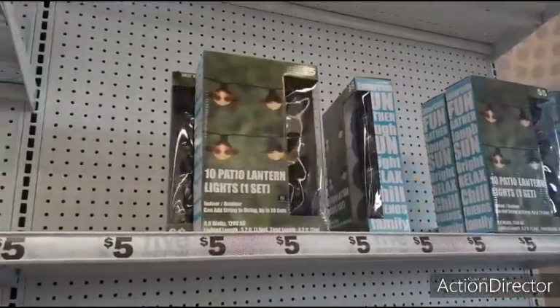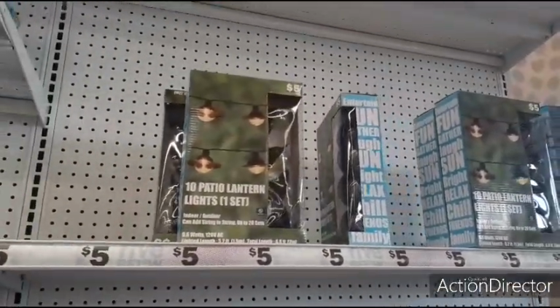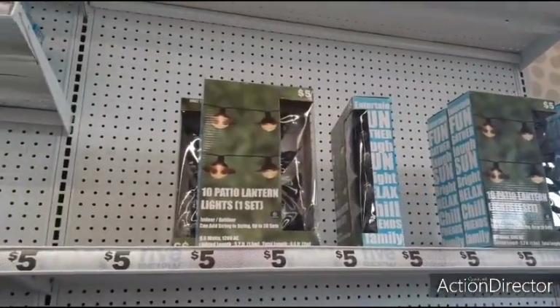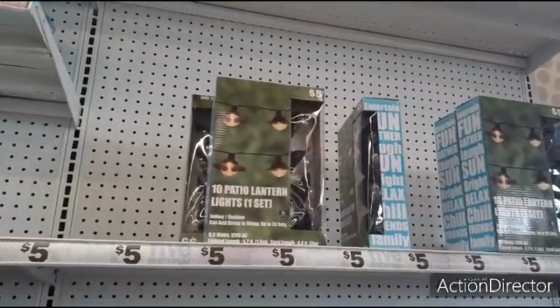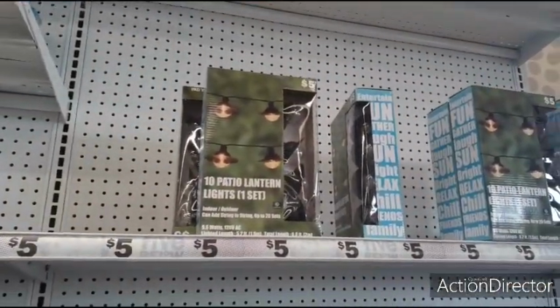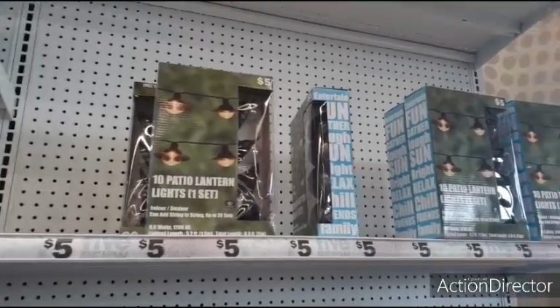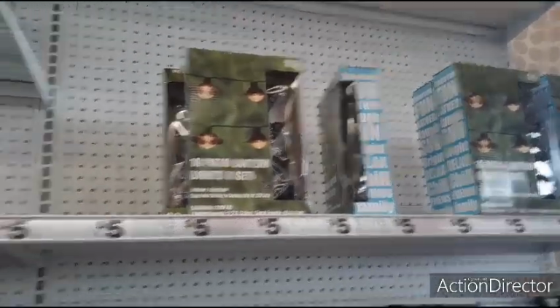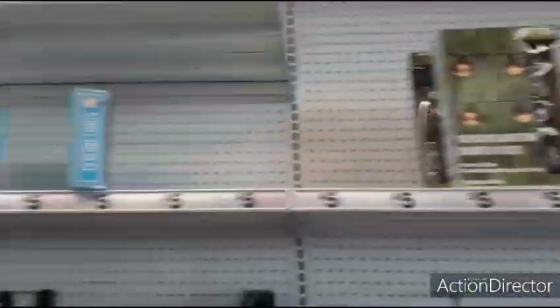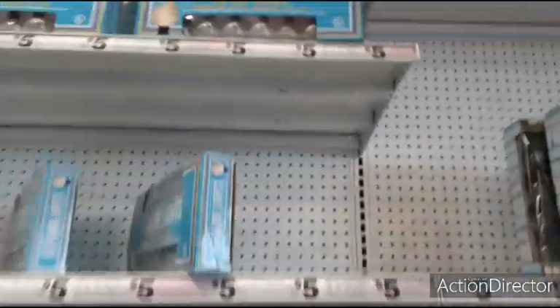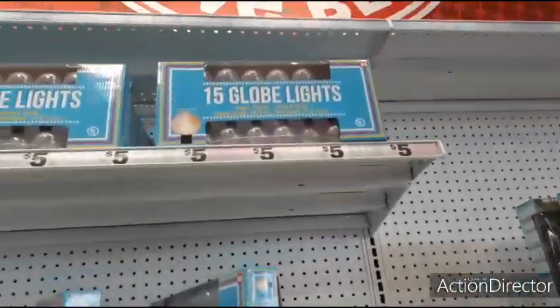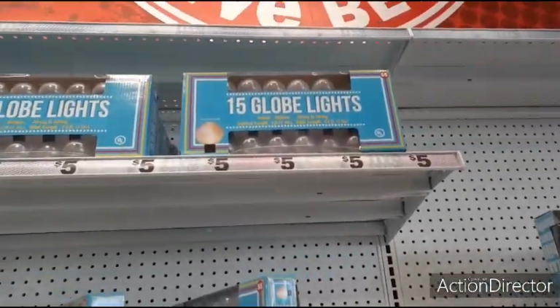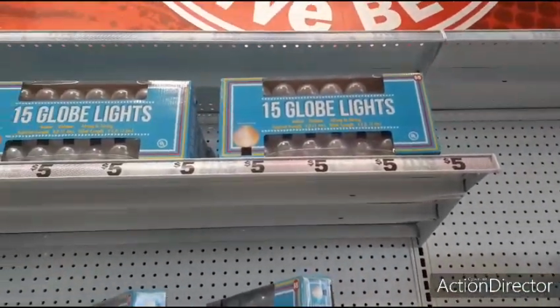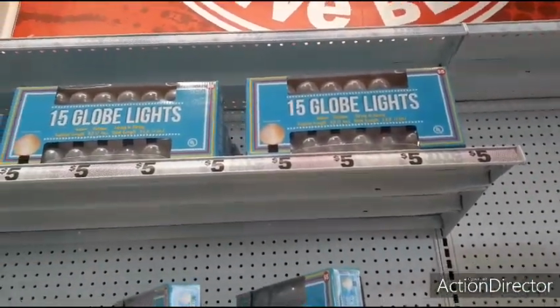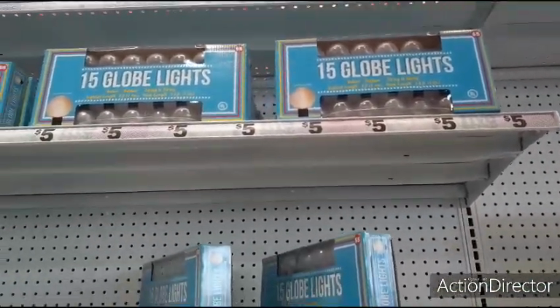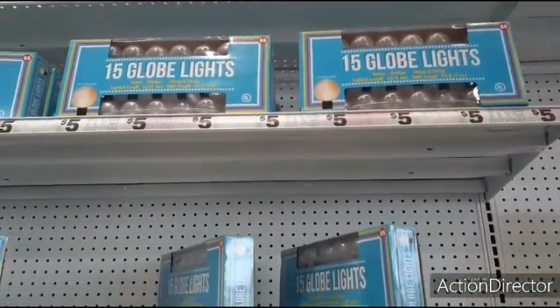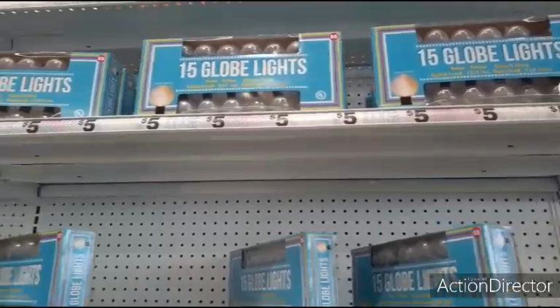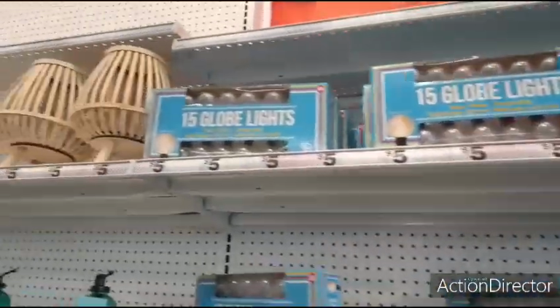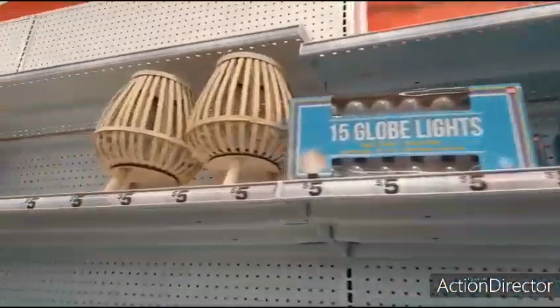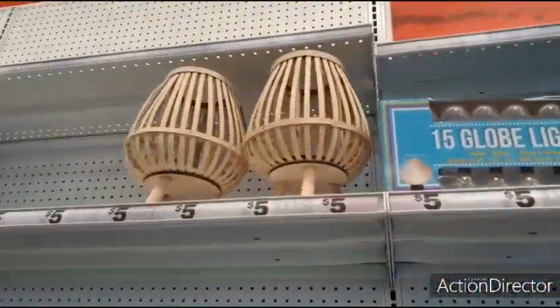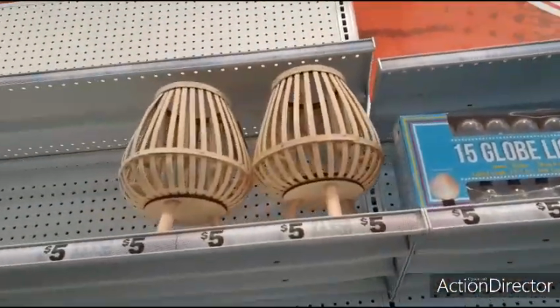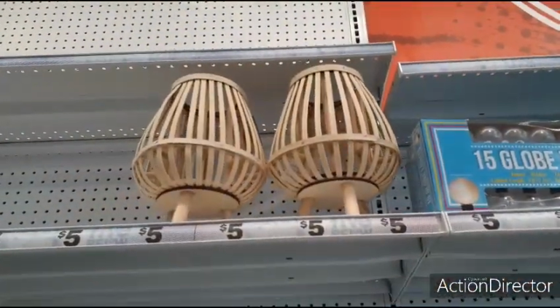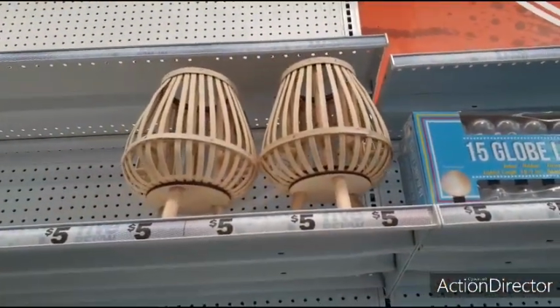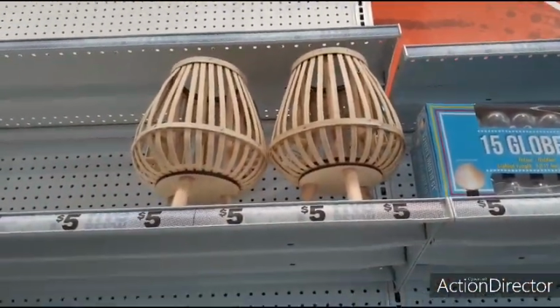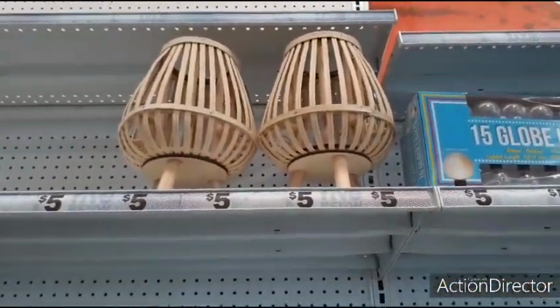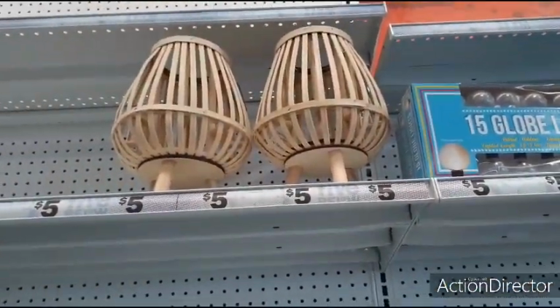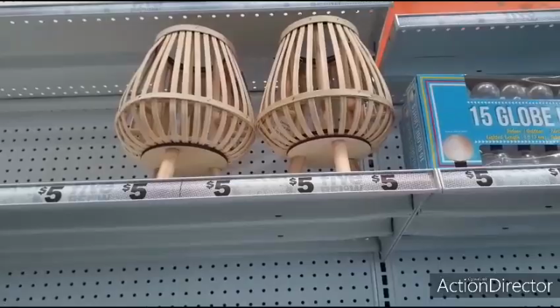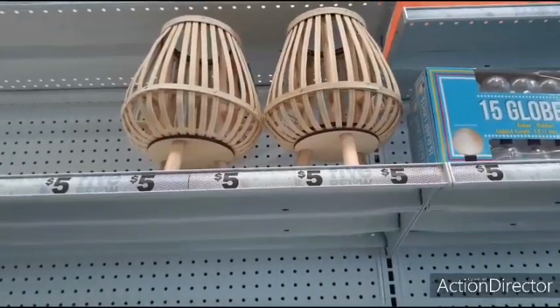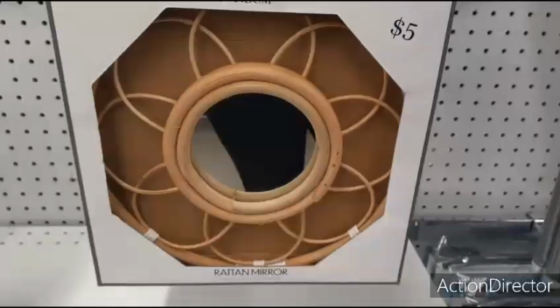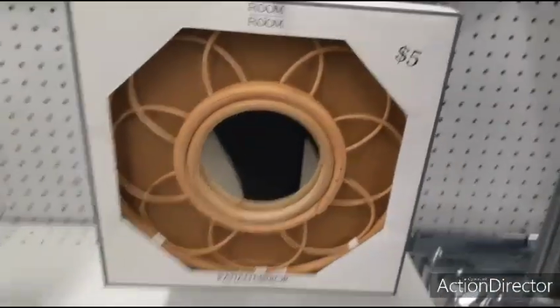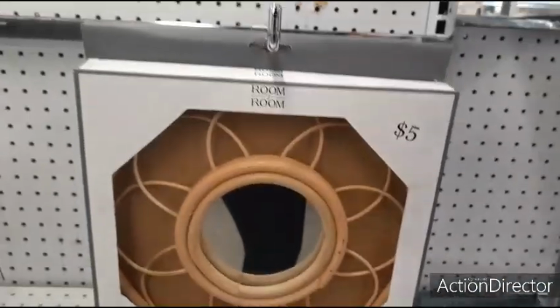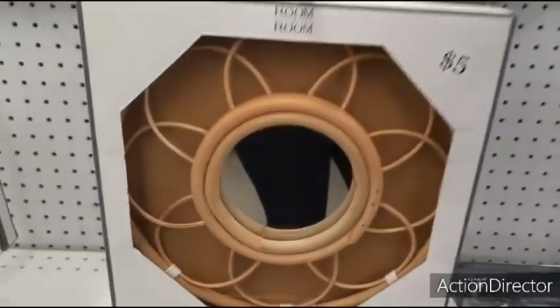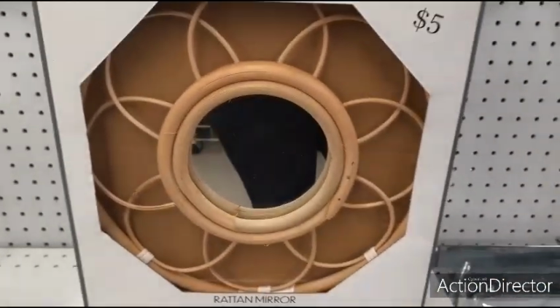They have the globe lights — 10 patio lanterns, LED, for five dollars. They also have 15 globe lights for five dollars as well. And look at that — the whole stand up there is only five dollars. Look how cute these mirrors are for five dollars!